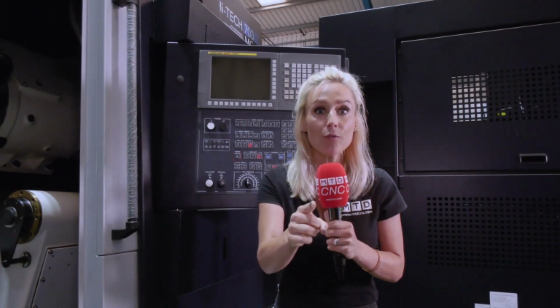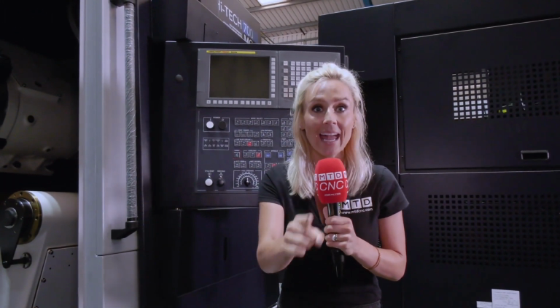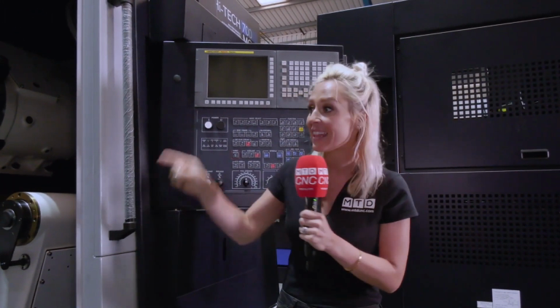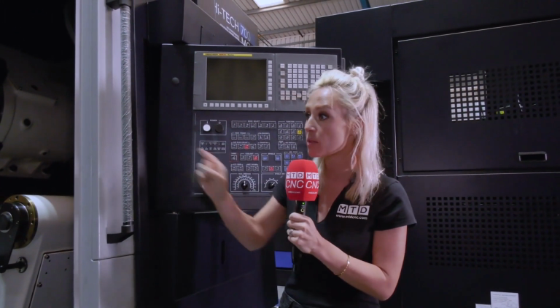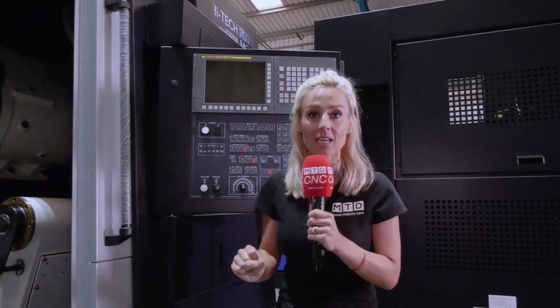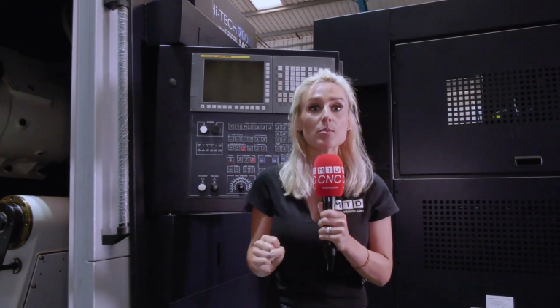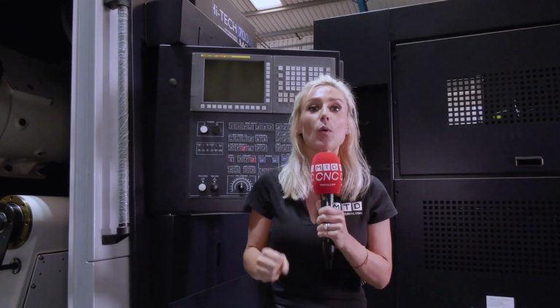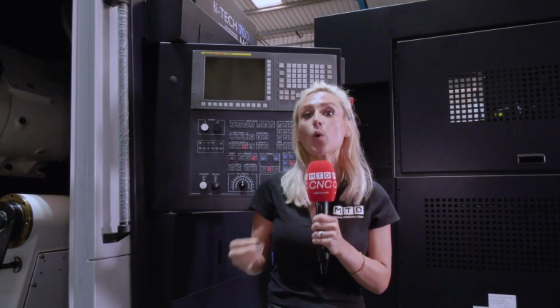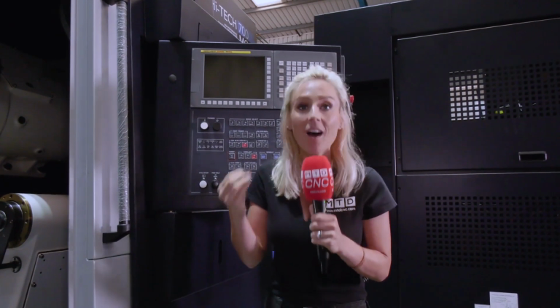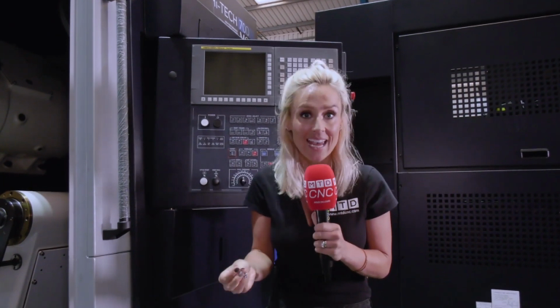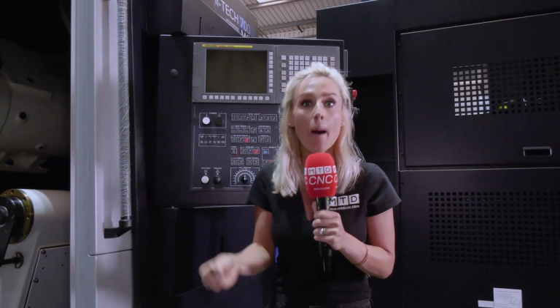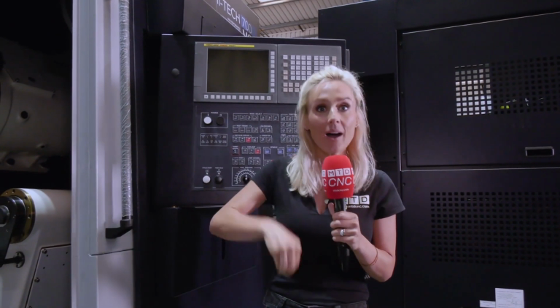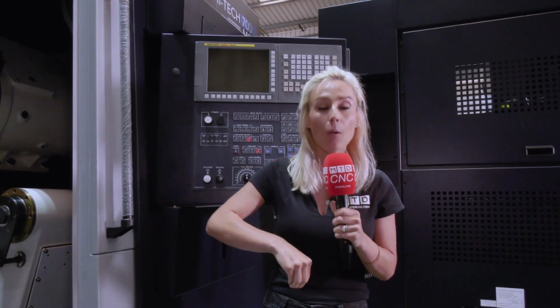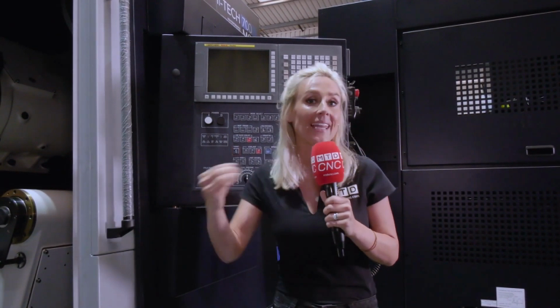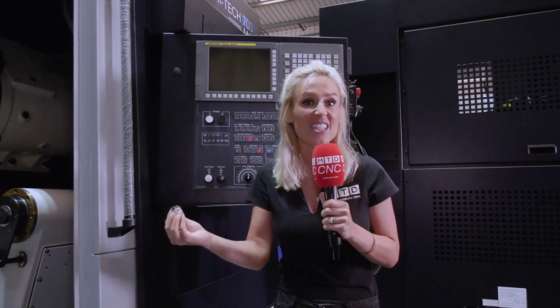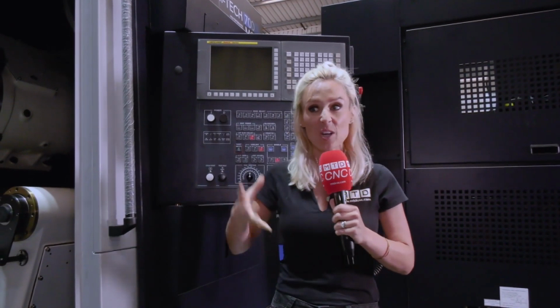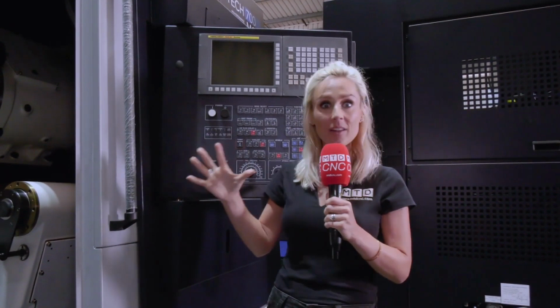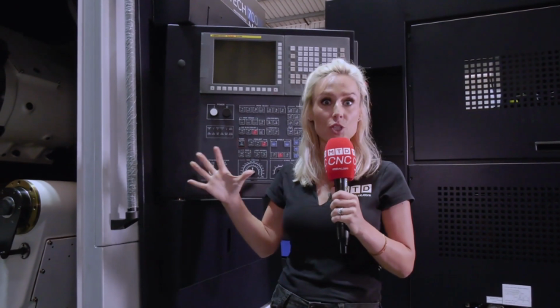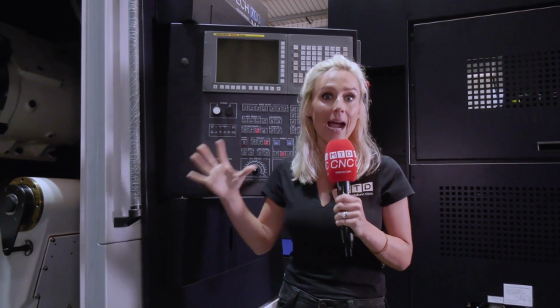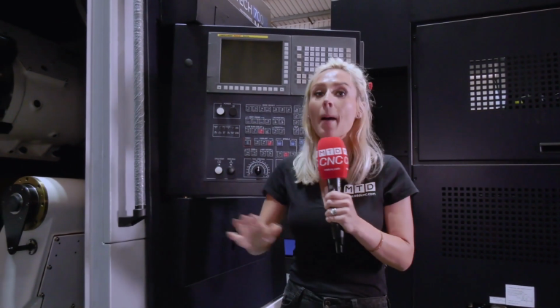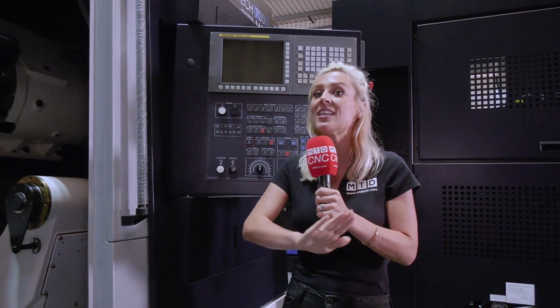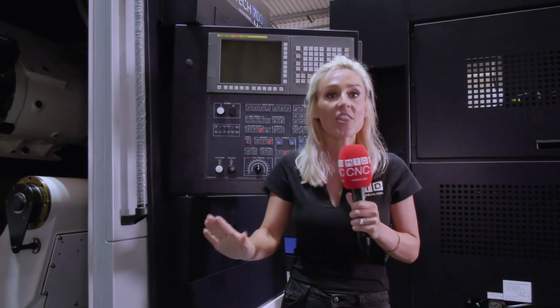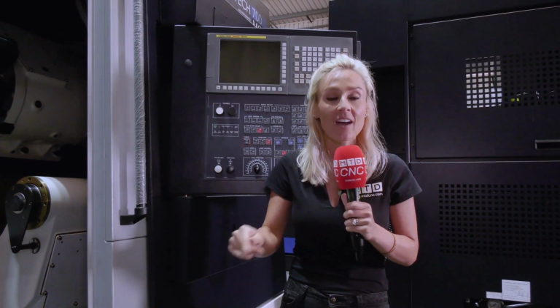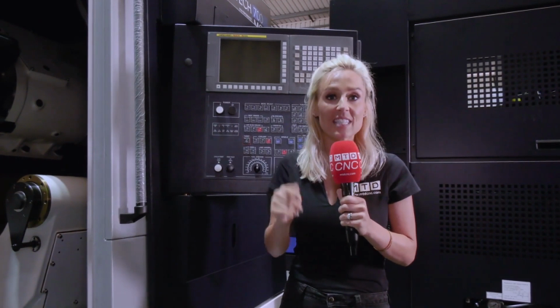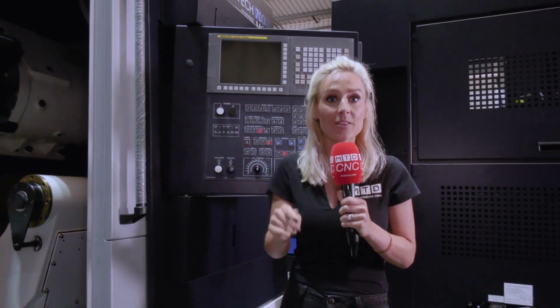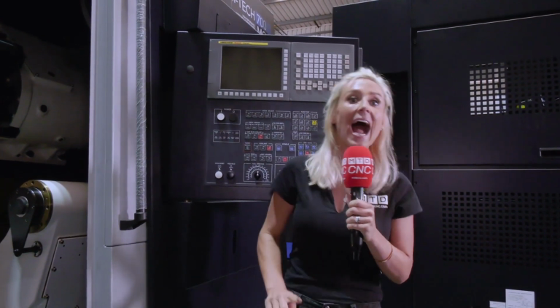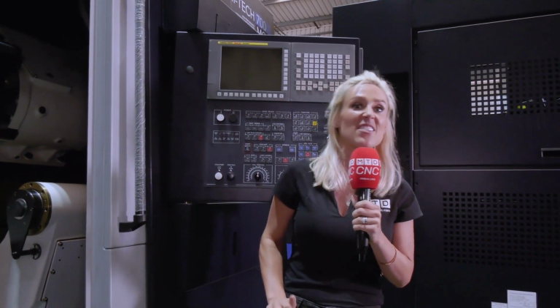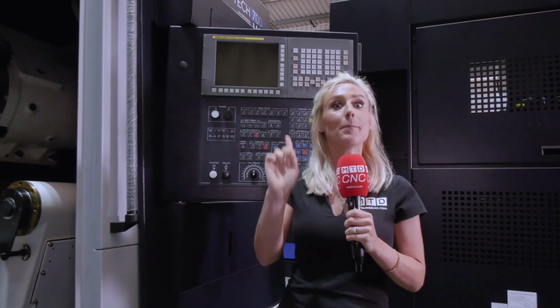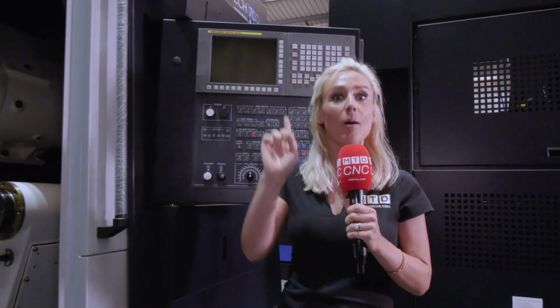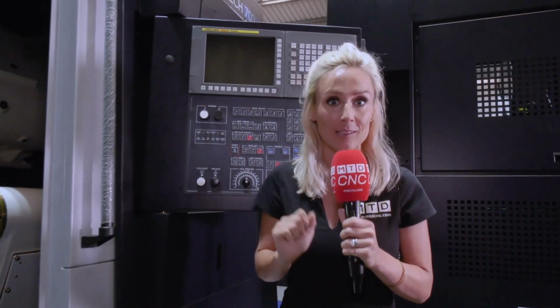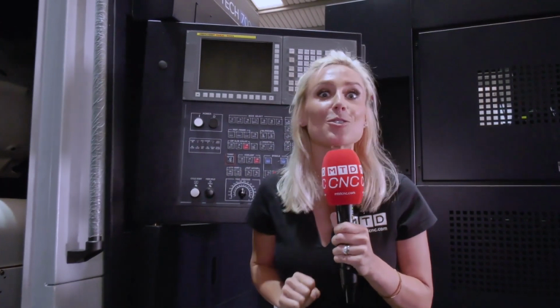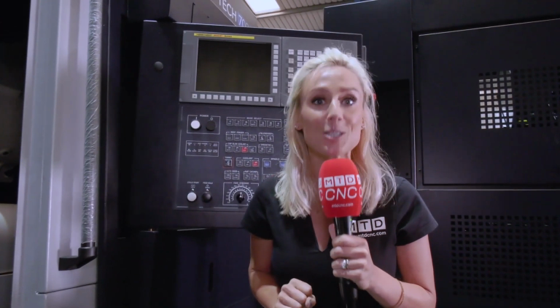And don't forget, this machine comes with the Ward high-tech buy now, pay later. So you can buy this machine now, pay nothing for six months, and there's a bigger model in store too.